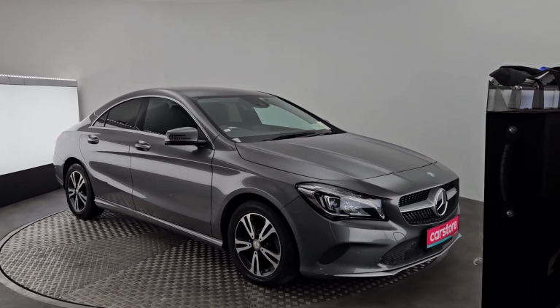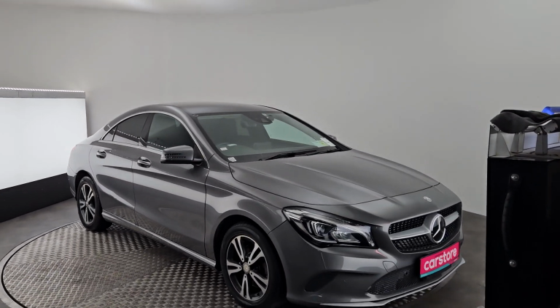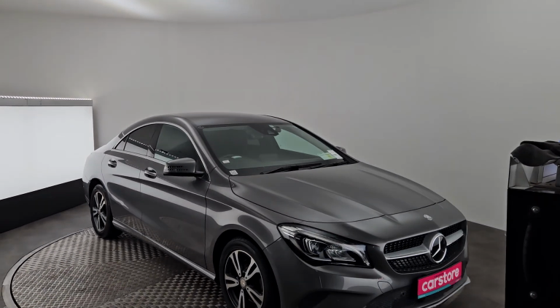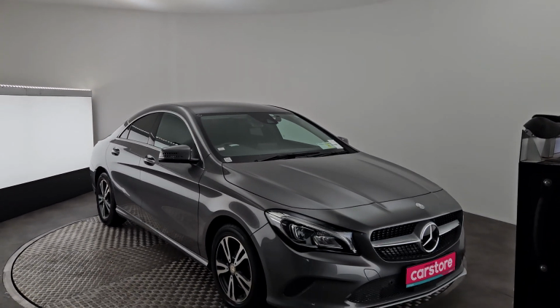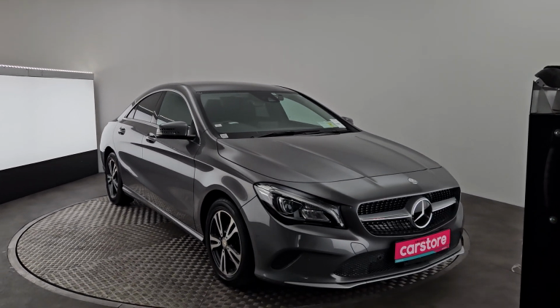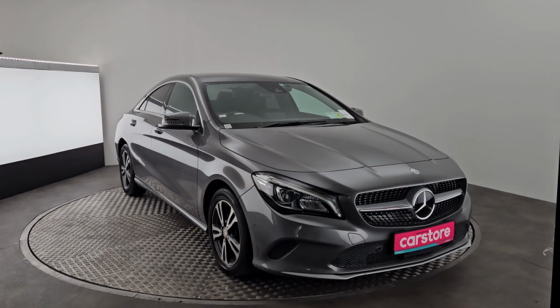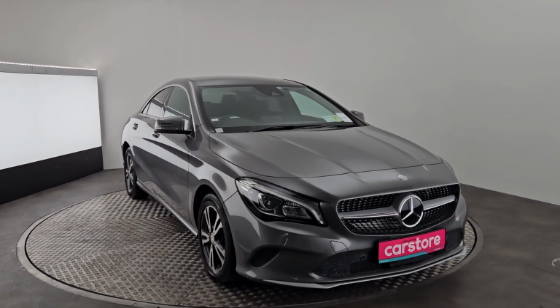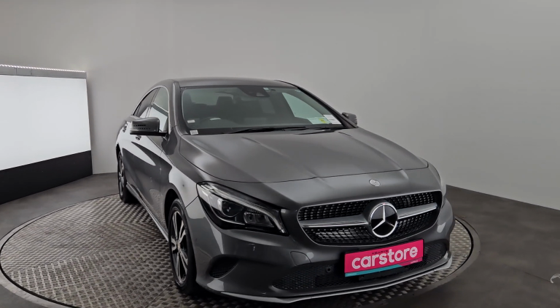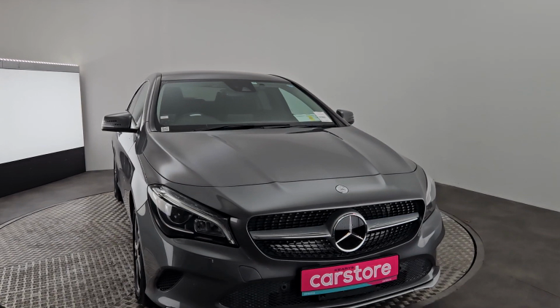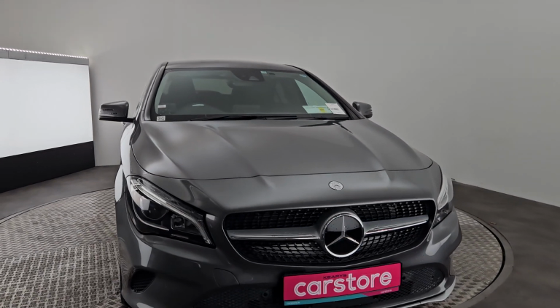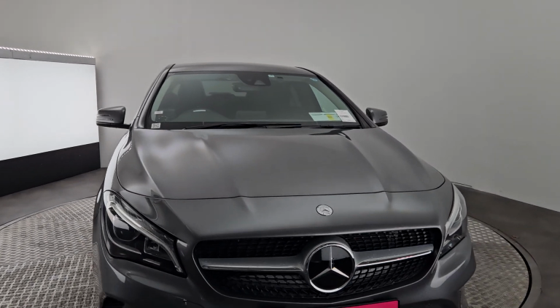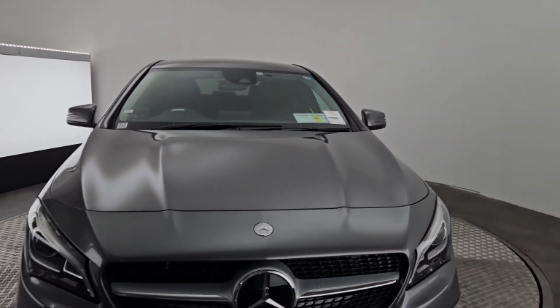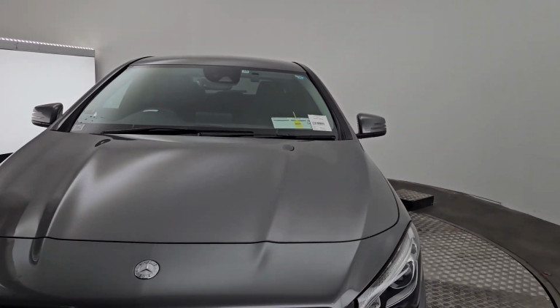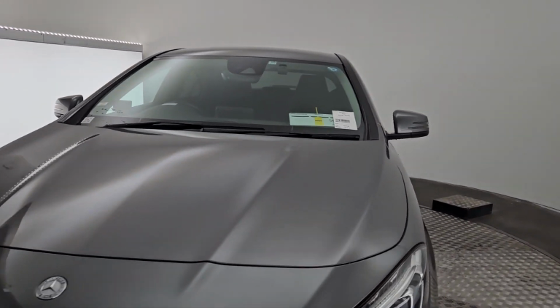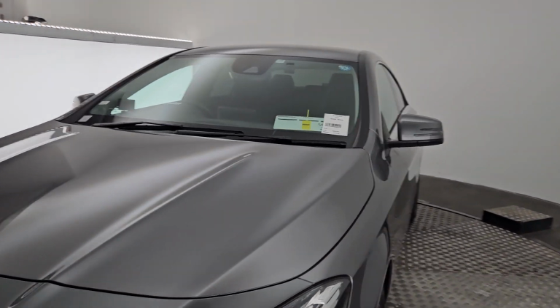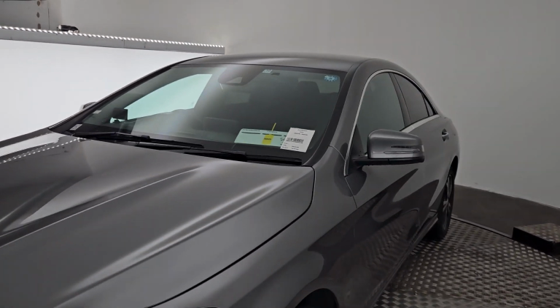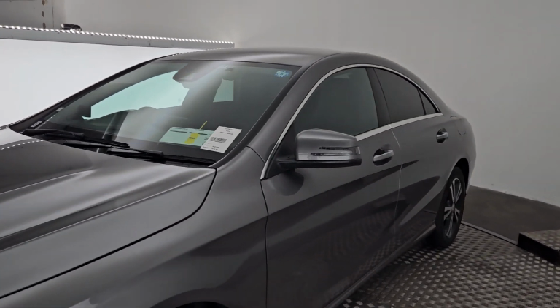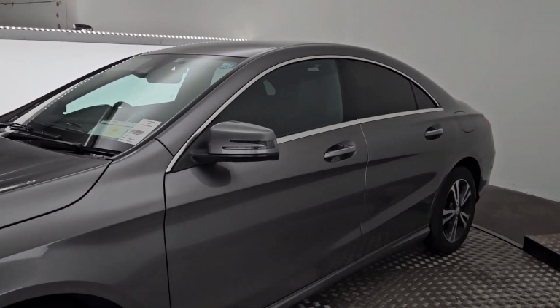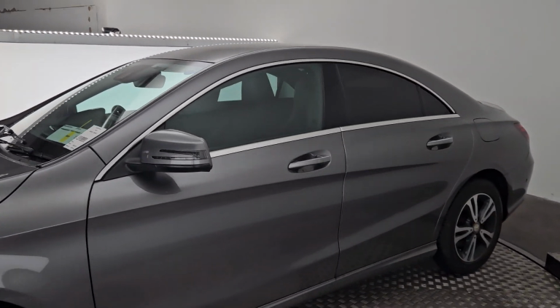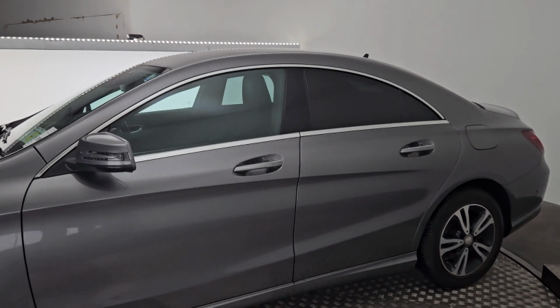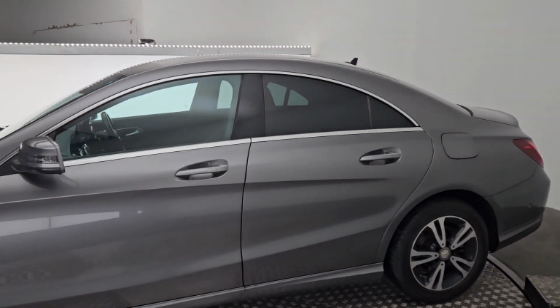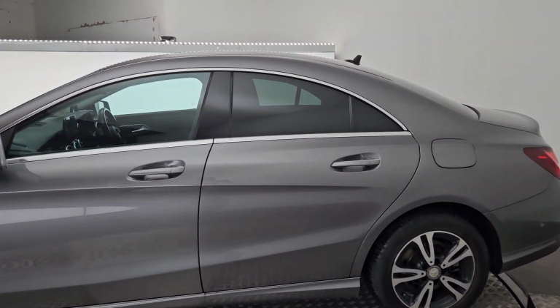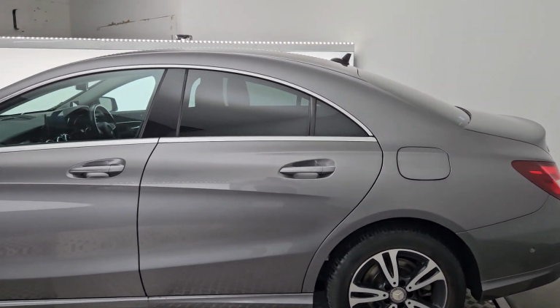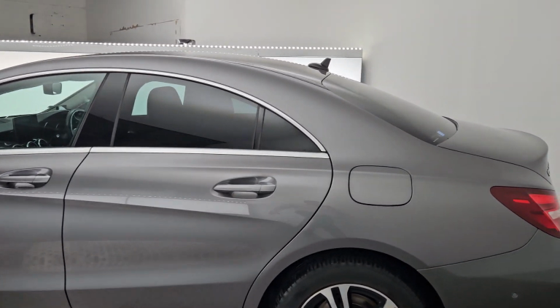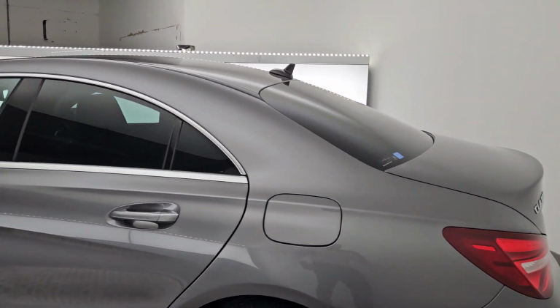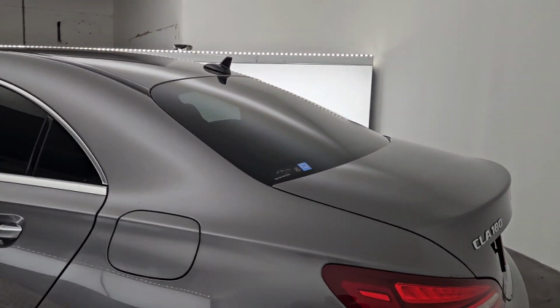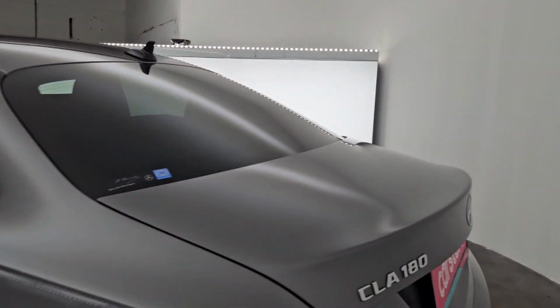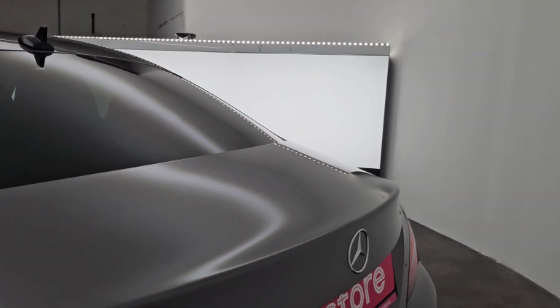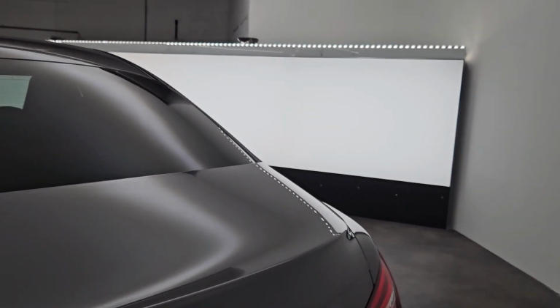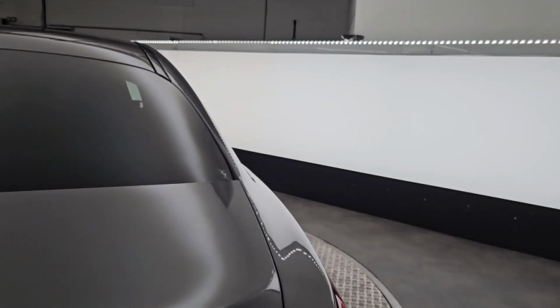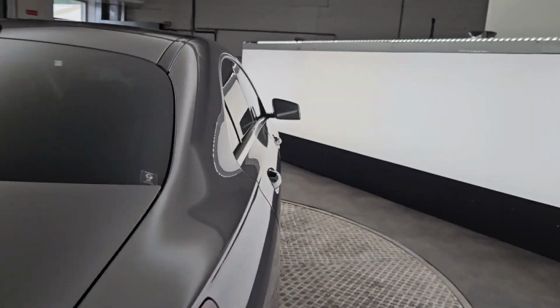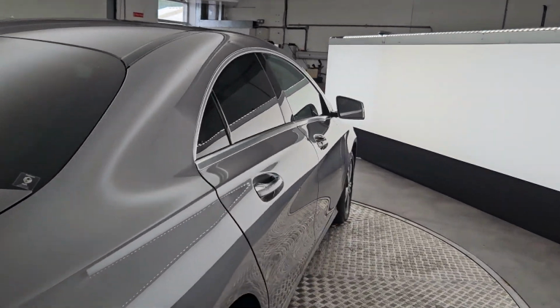It's finished in a lovely metallic grey. All around you have a lovely set of alloys. You've got the diamond grille up the front here and a gorgeous set of LED lights. With this car you do get automatic mirrors to fold in and out when the car is locked and unlocked, and this is the CLA 180.